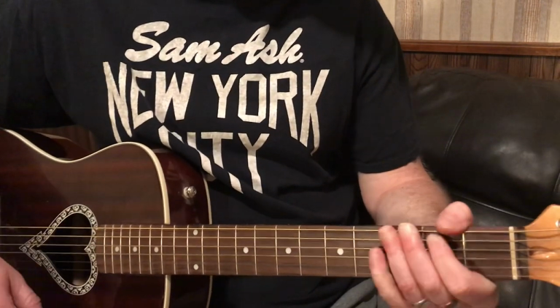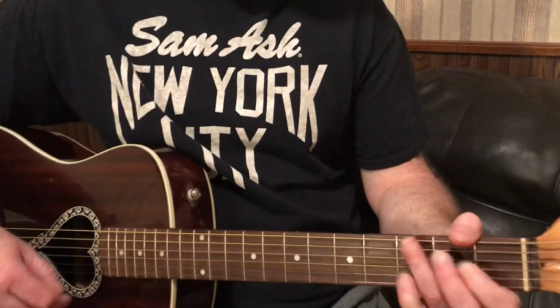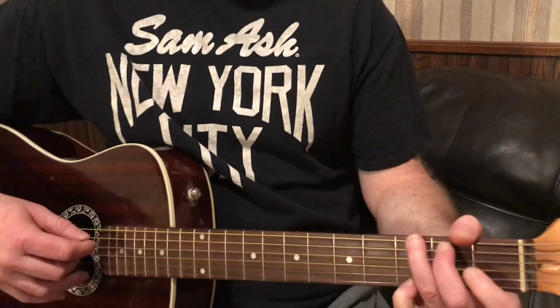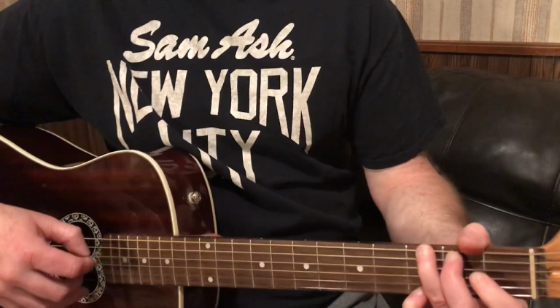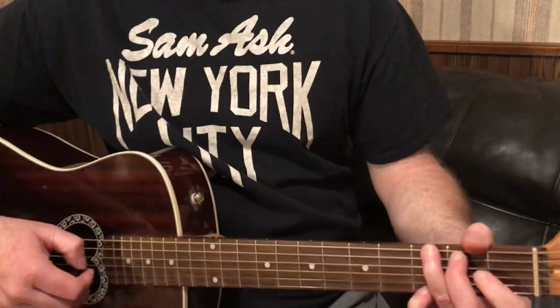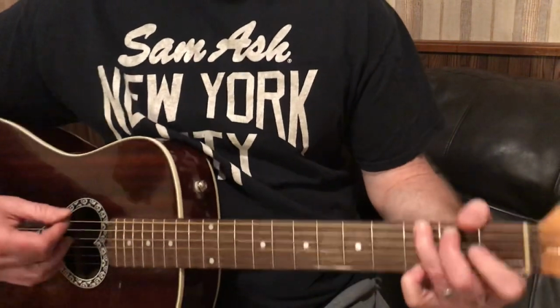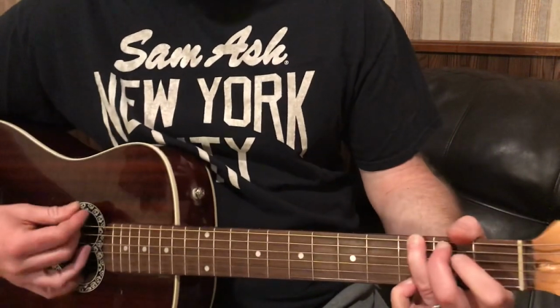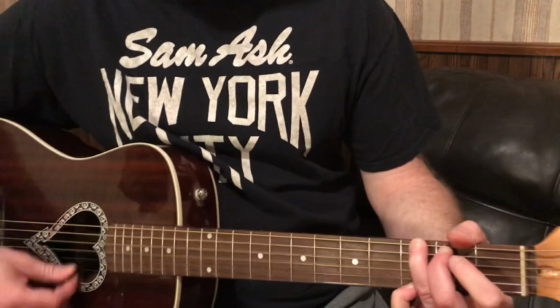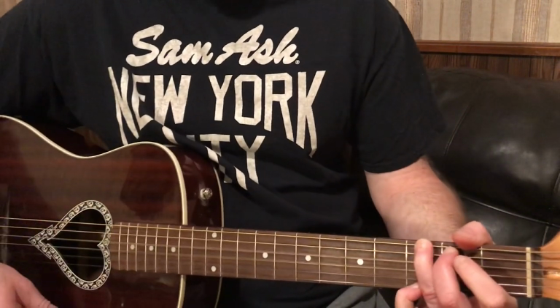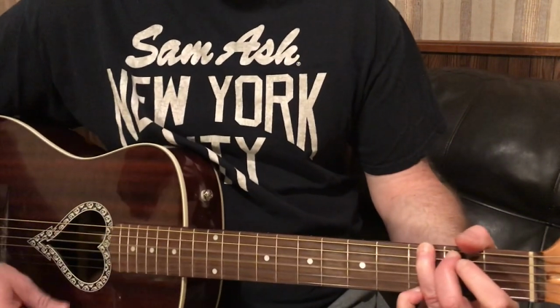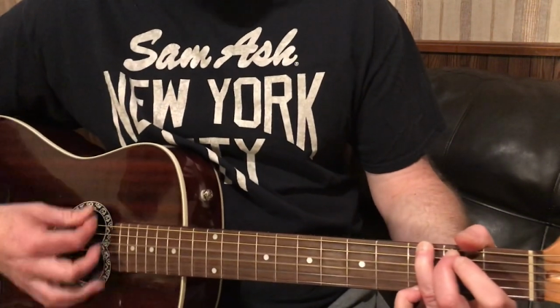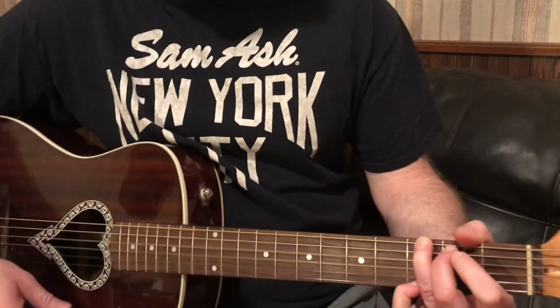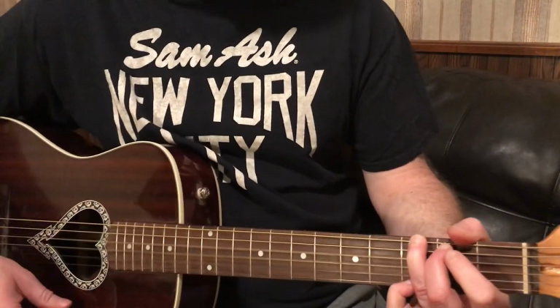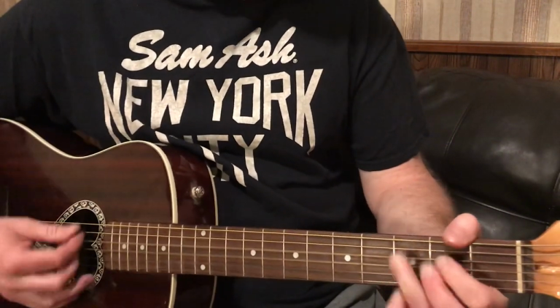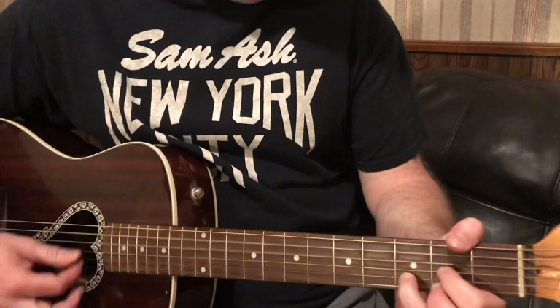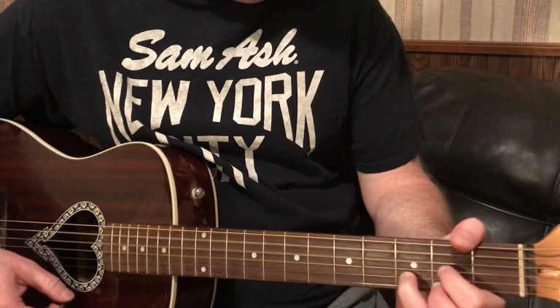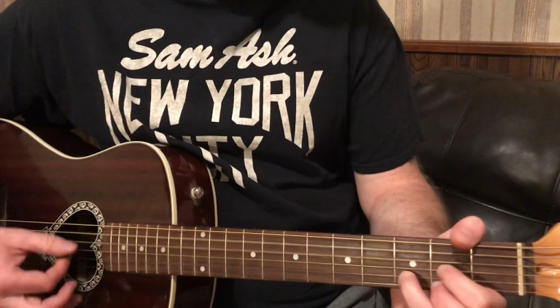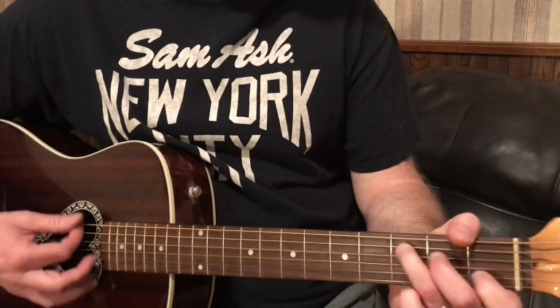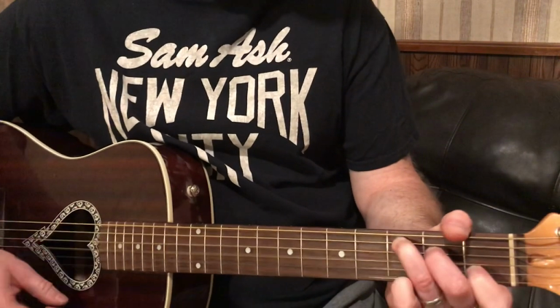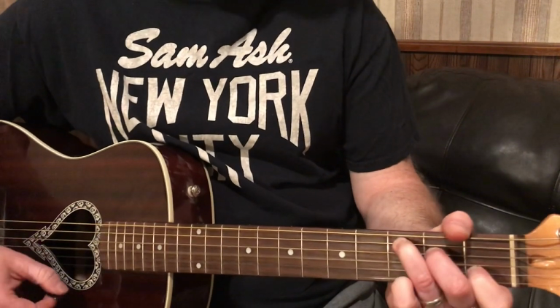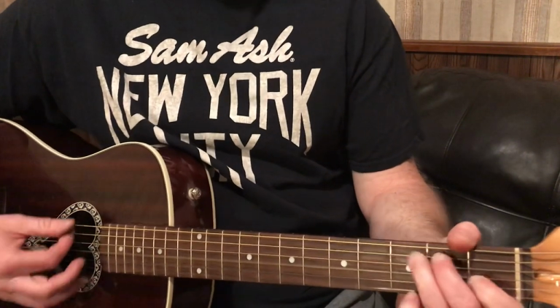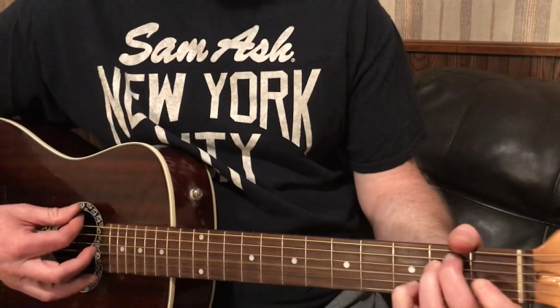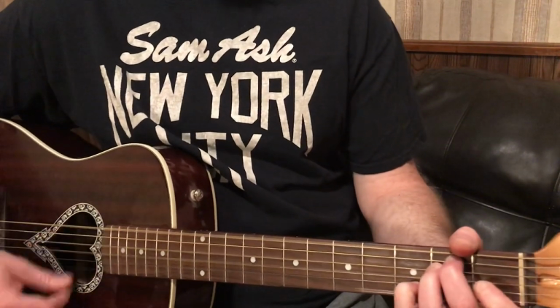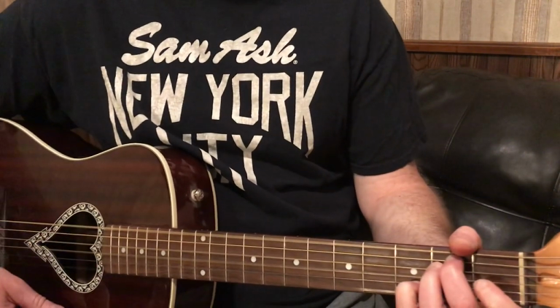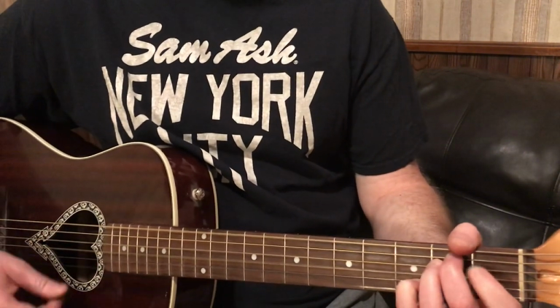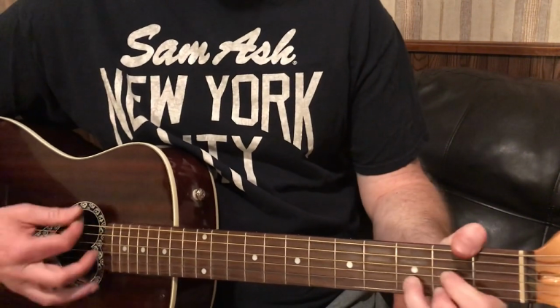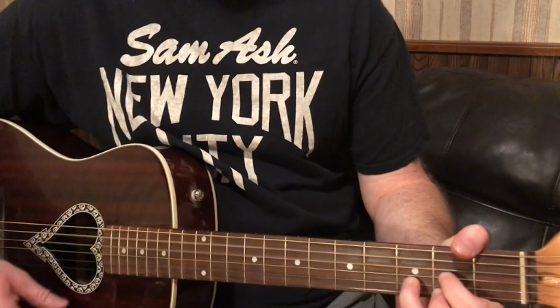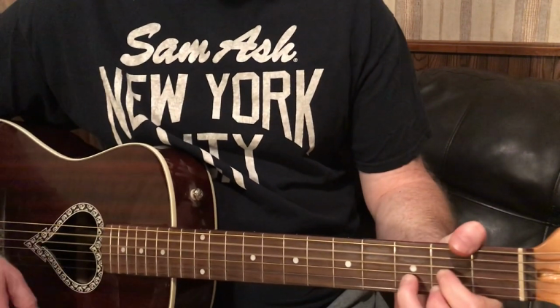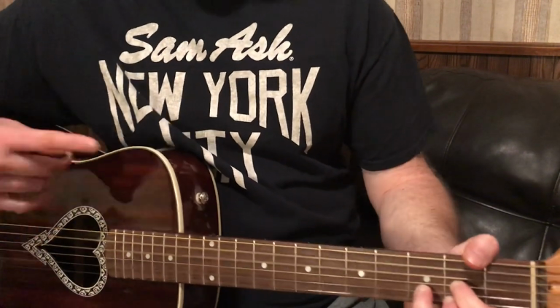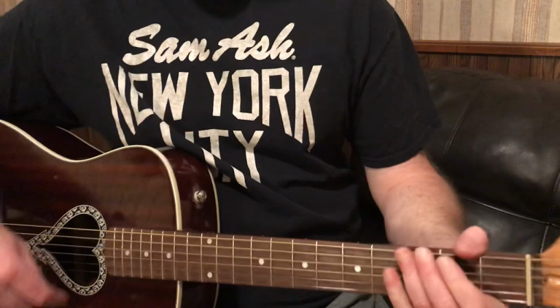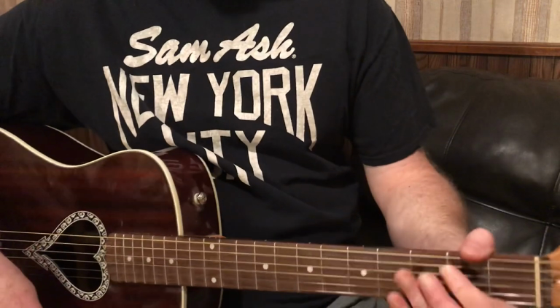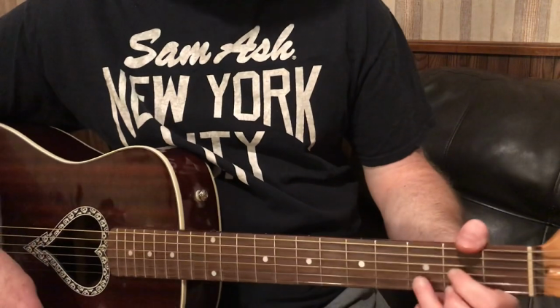Oh, I did that wrong — the last one was wrong. So it's G. The walk down is G, D, C, E minor, to D. I think I threw an A minor in there on accident.